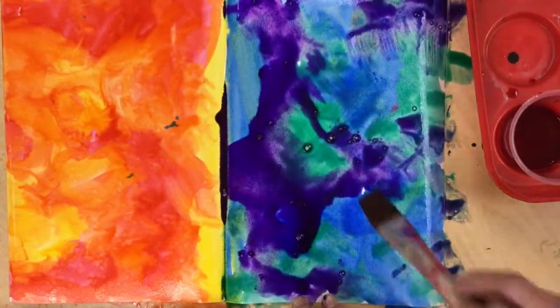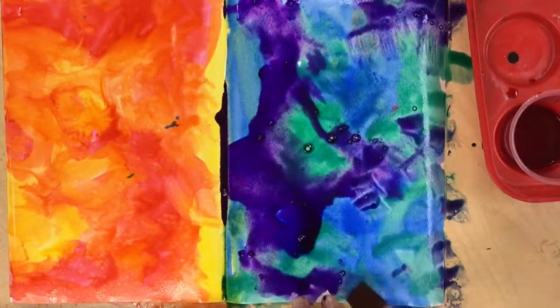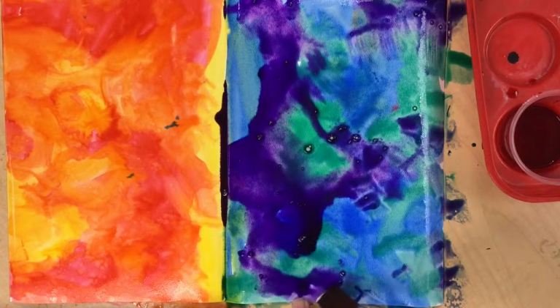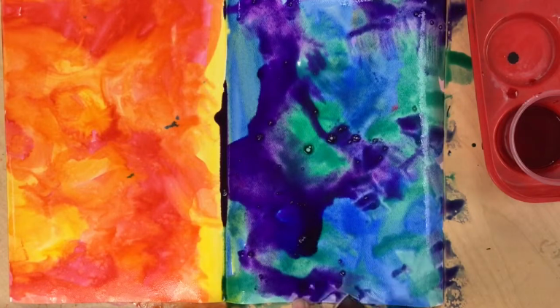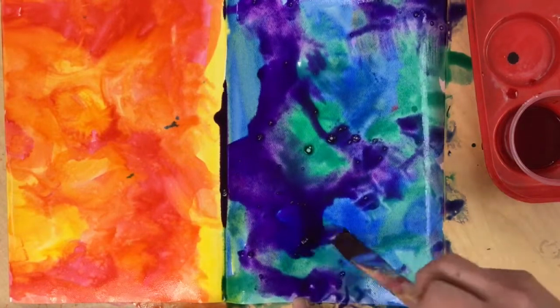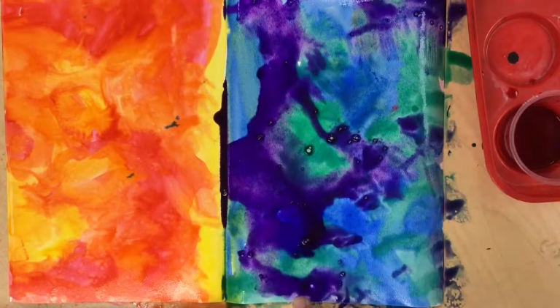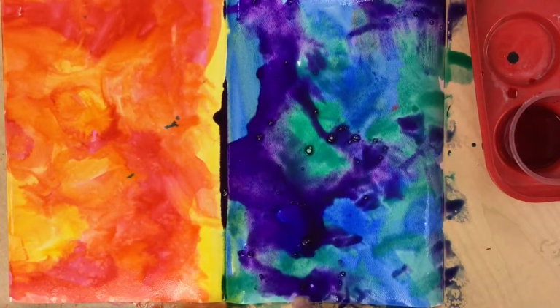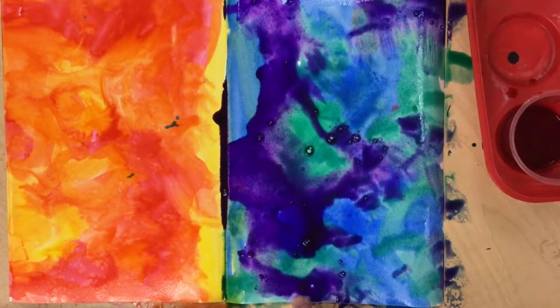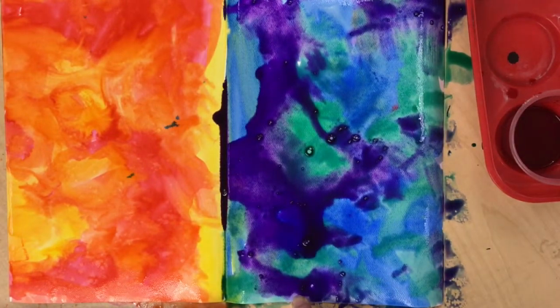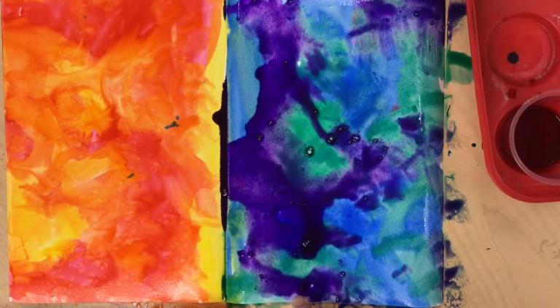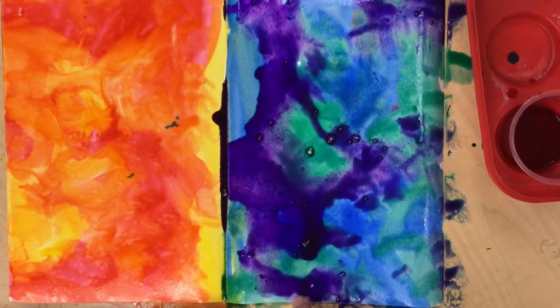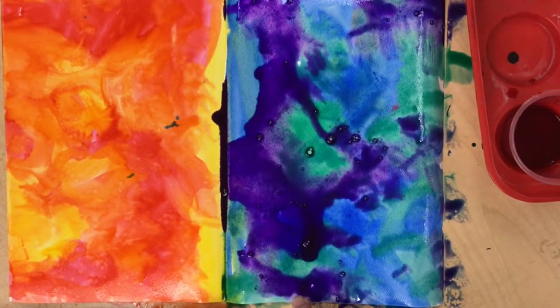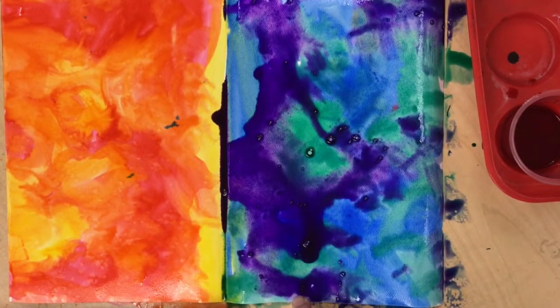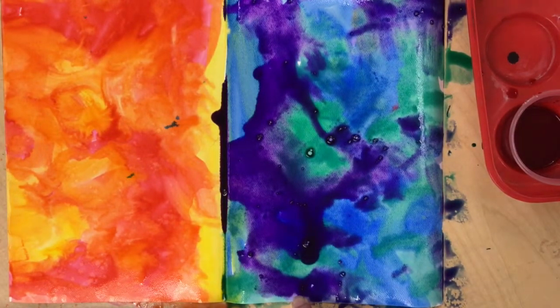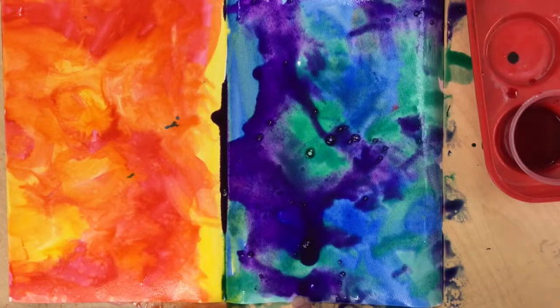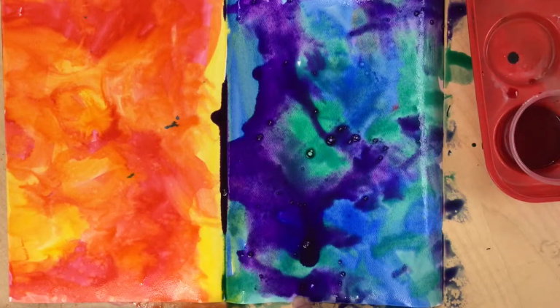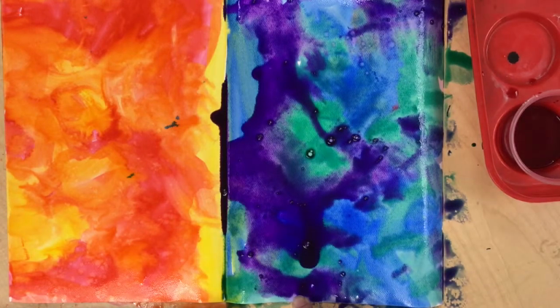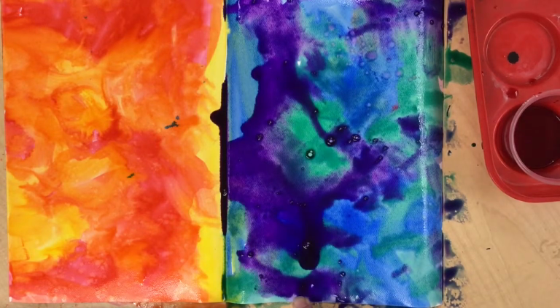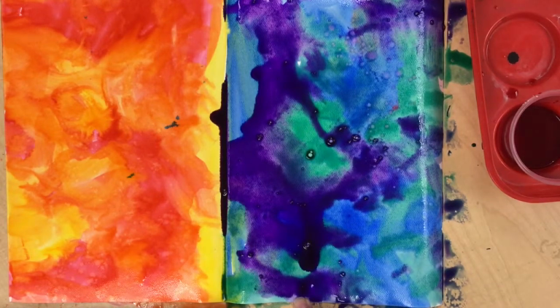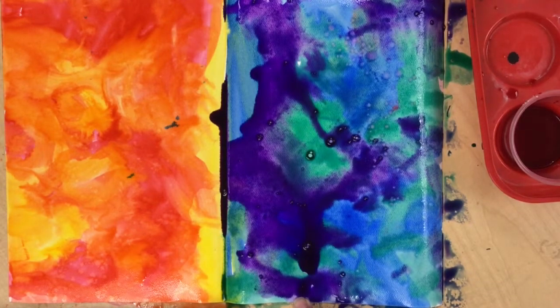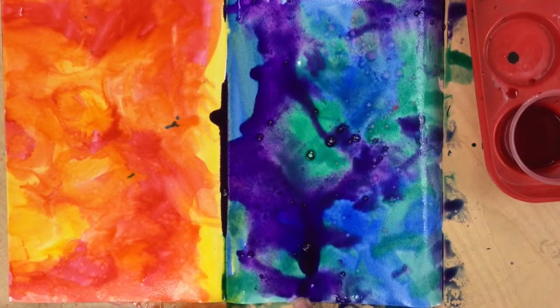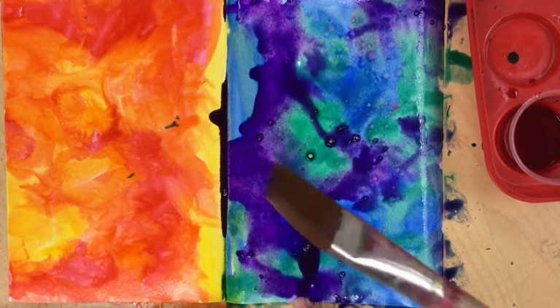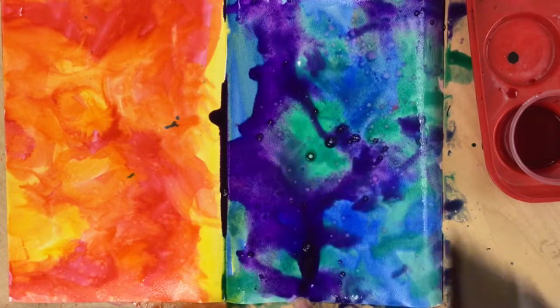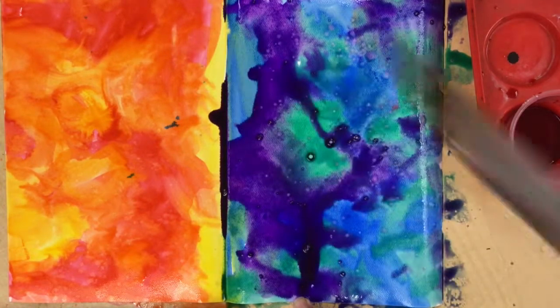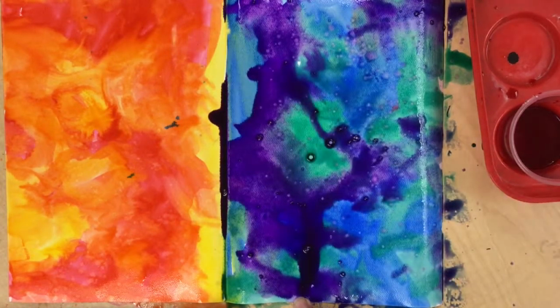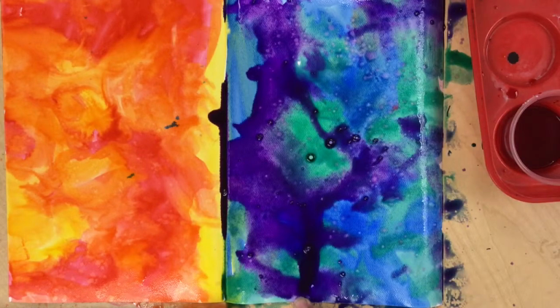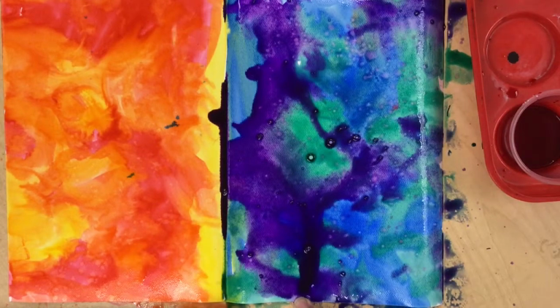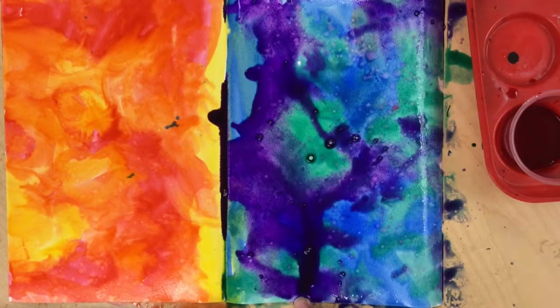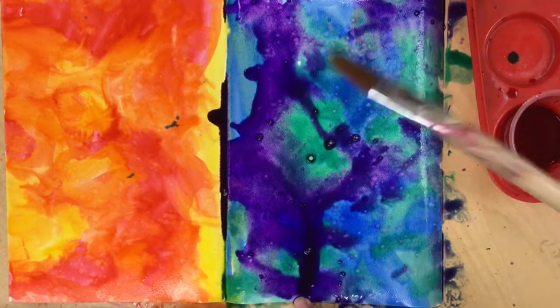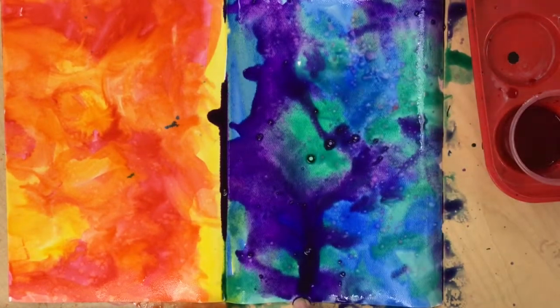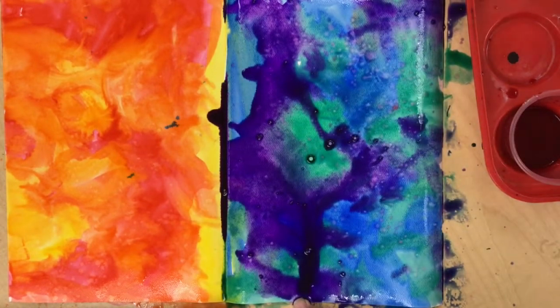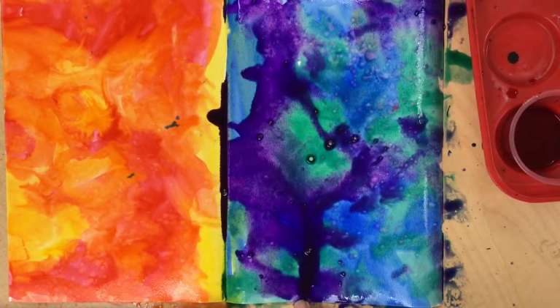Dab and get all those spaces filled in. Rinse out your brush and wipe it on the edge if you want to. You can do that little splatter with plain clean water — I'm going to keep it just to this side, though. I don't want it to try and mix with the other side.